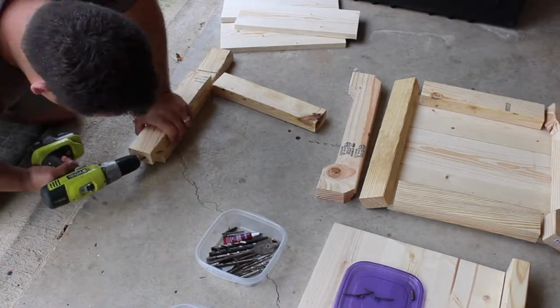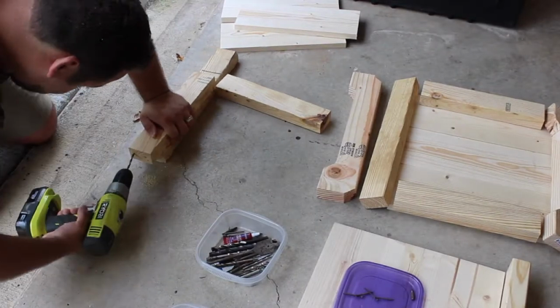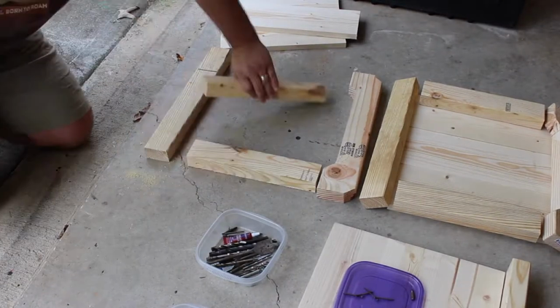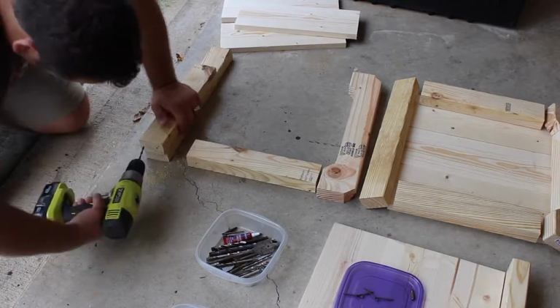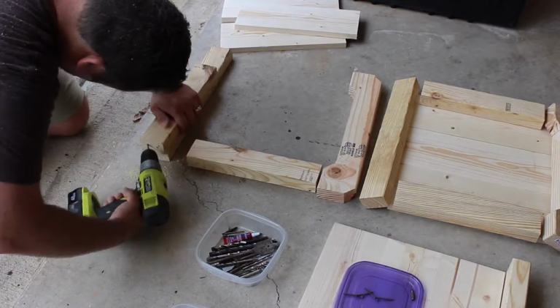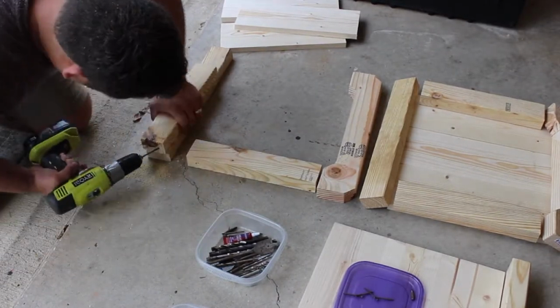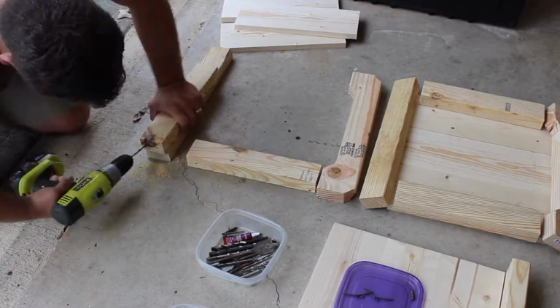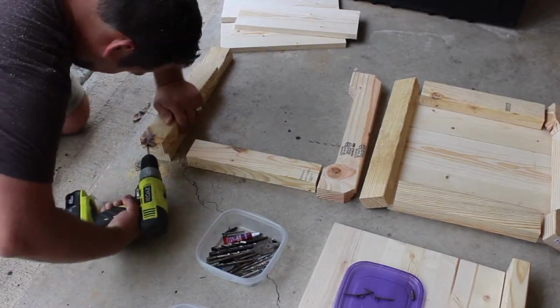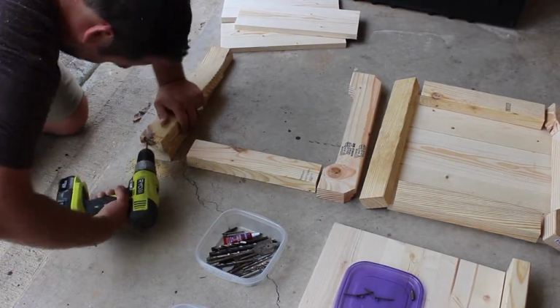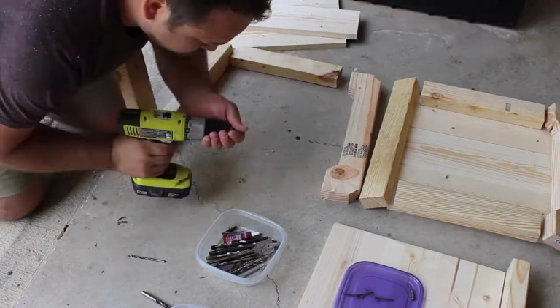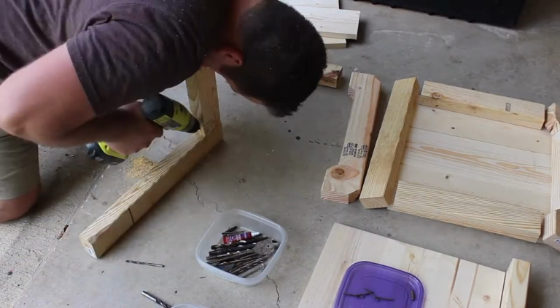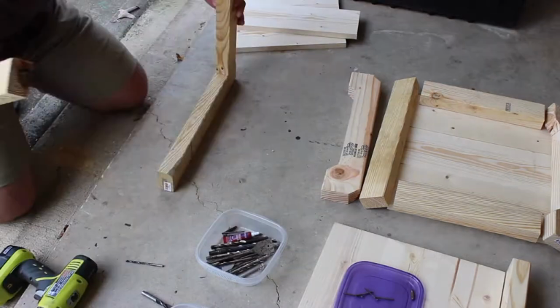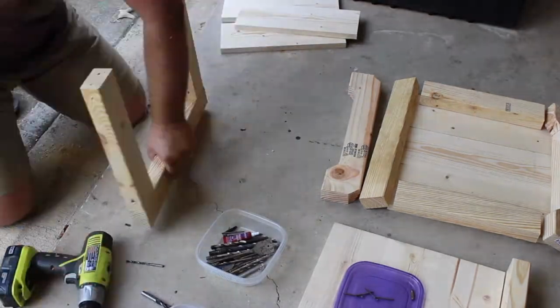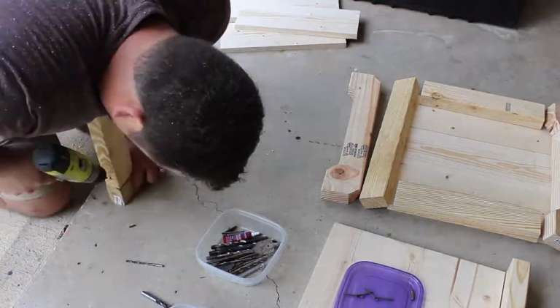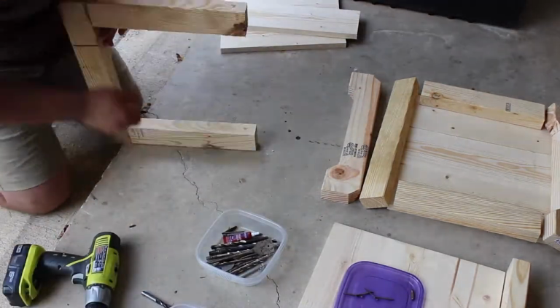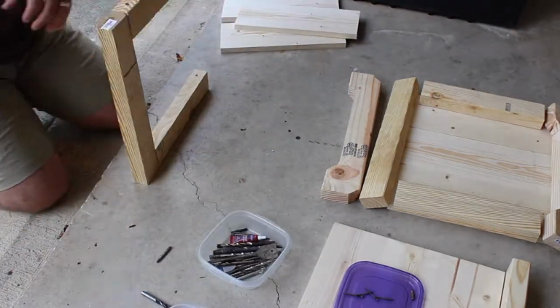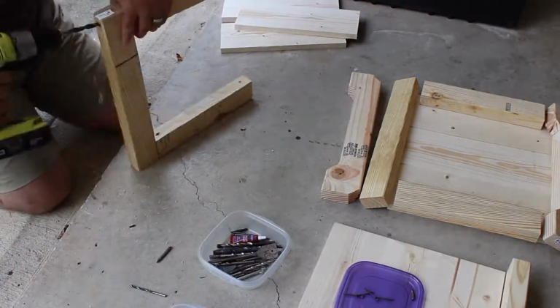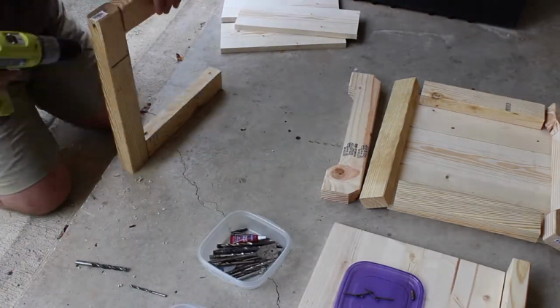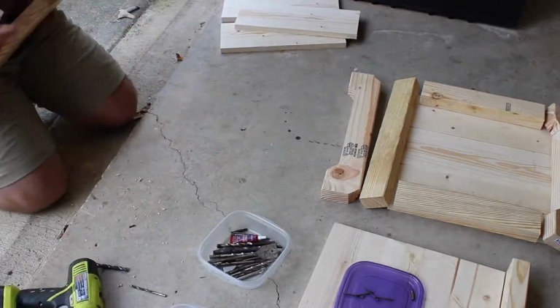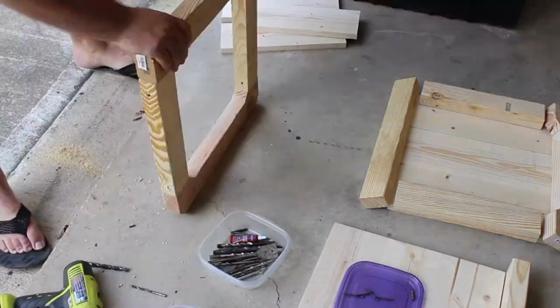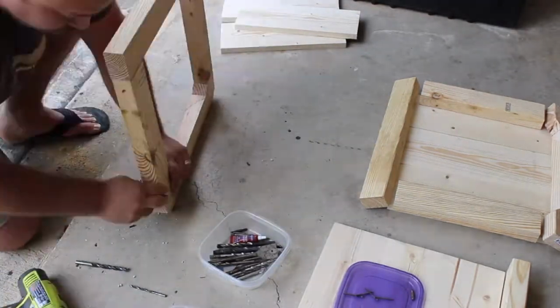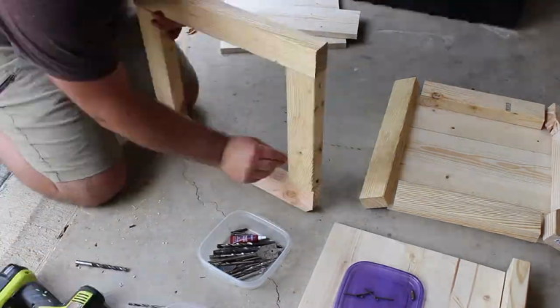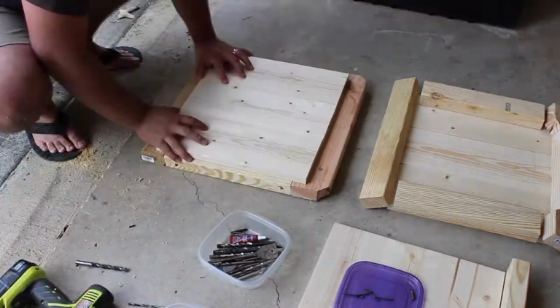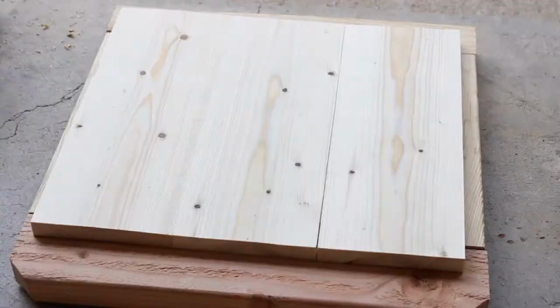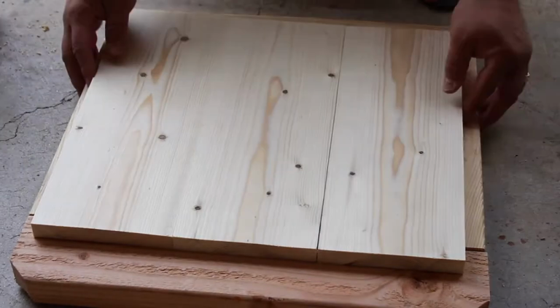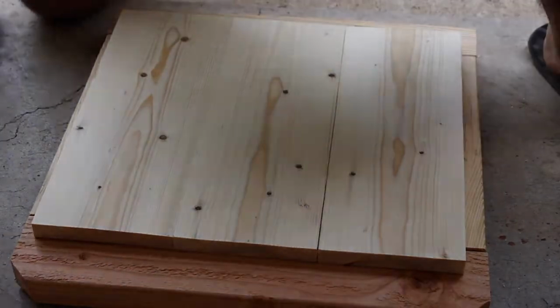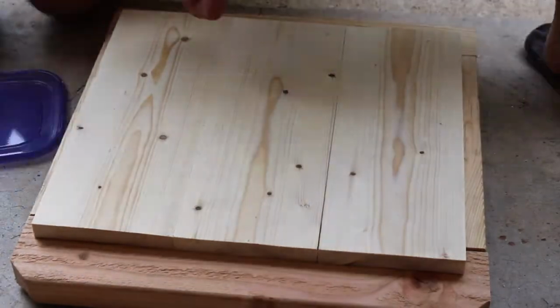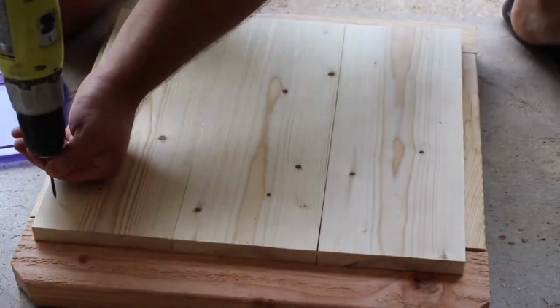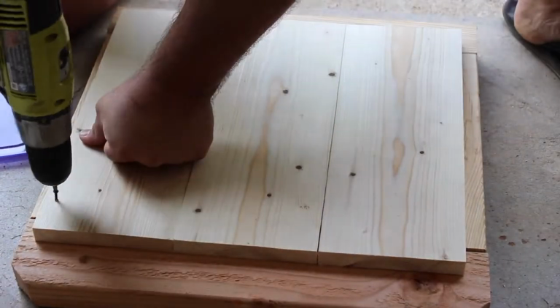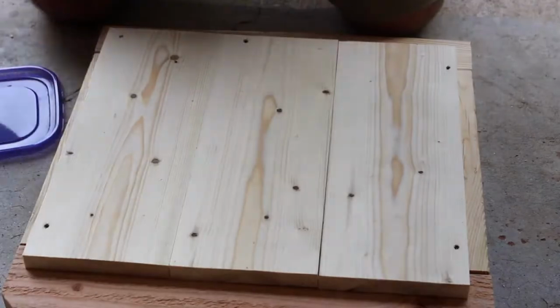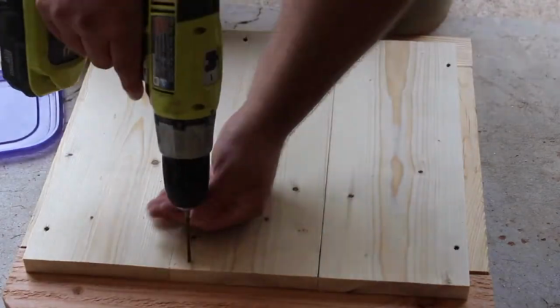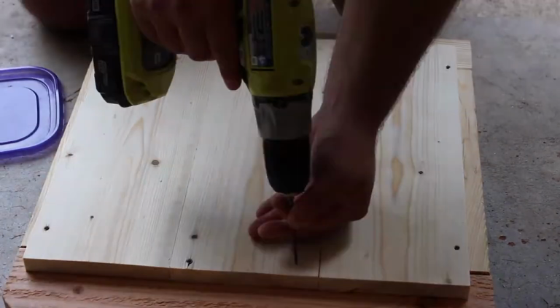Next, I started to assemble the ends. I pre-drilled the pocket screws to make it a little easier to put together without the use of a clamp, a biscuit, or a dowel system. I should really invest in a Kreg-Jig someday.